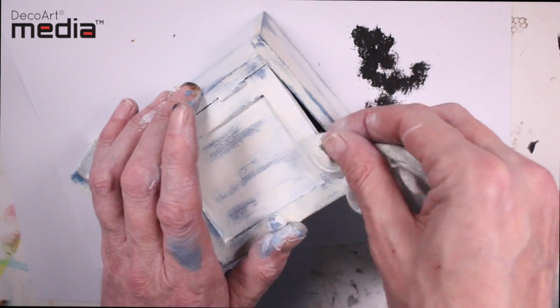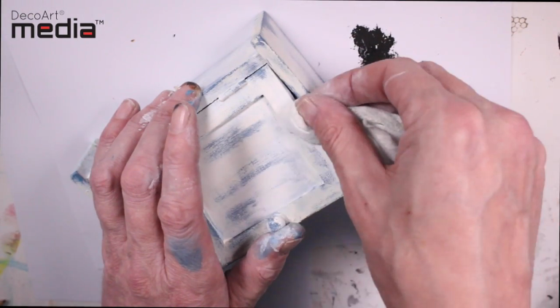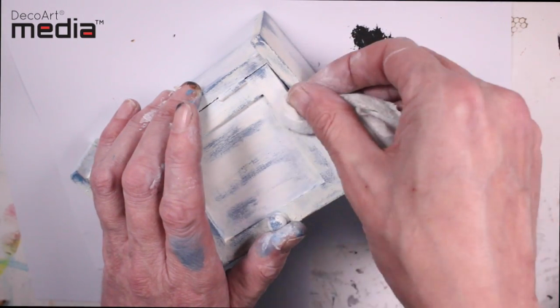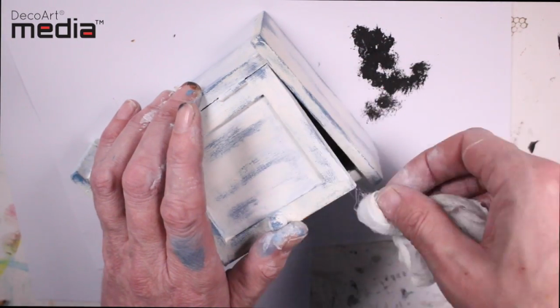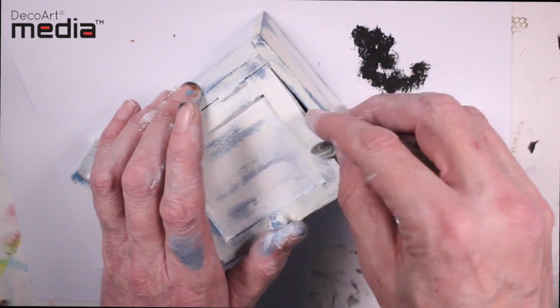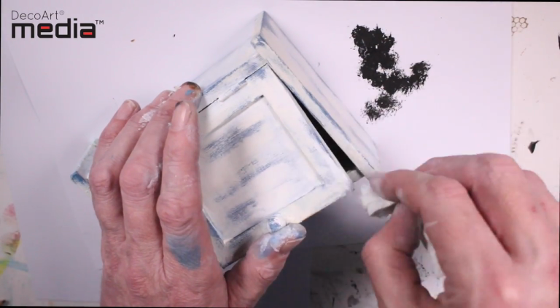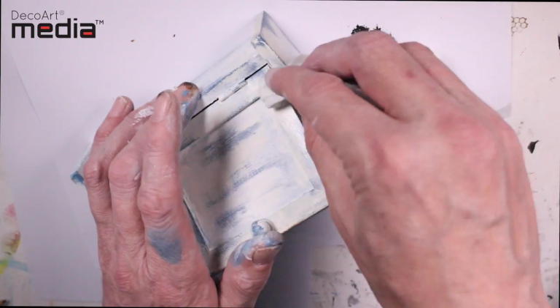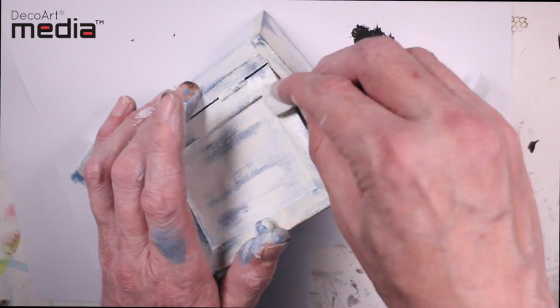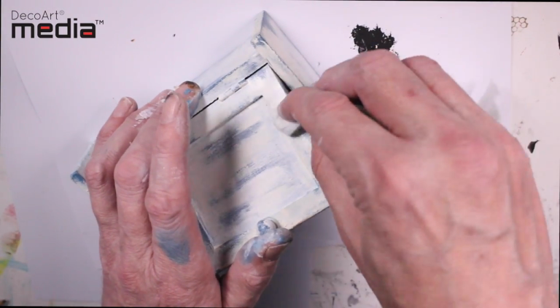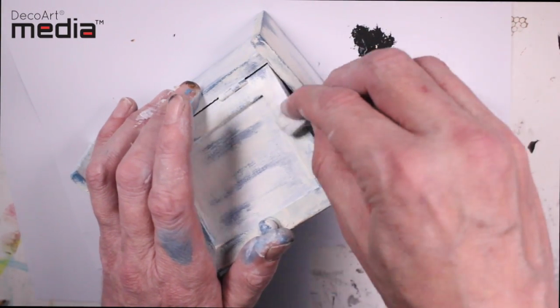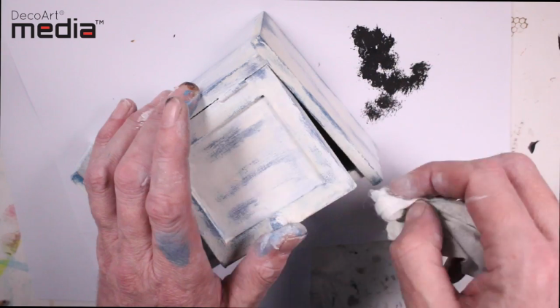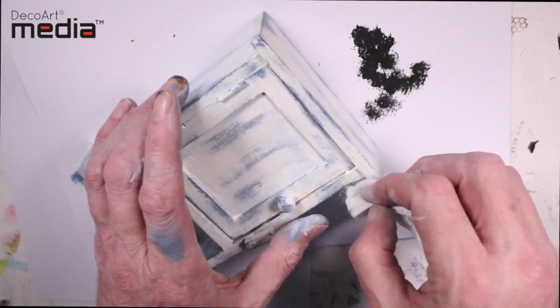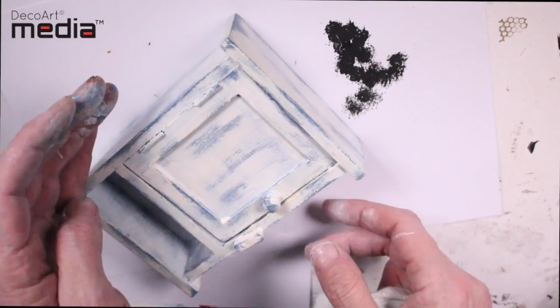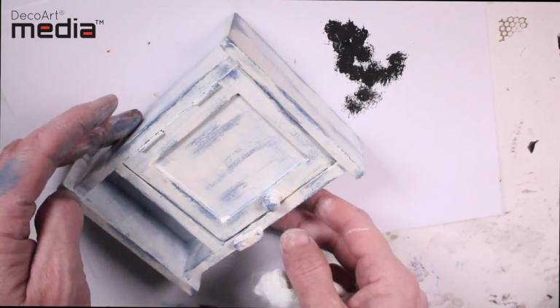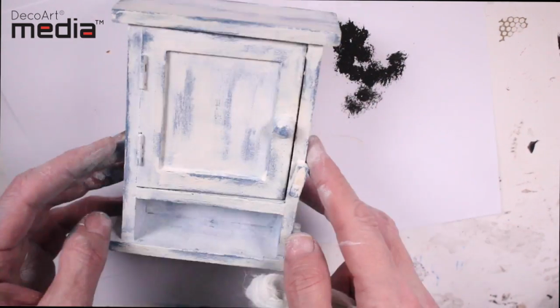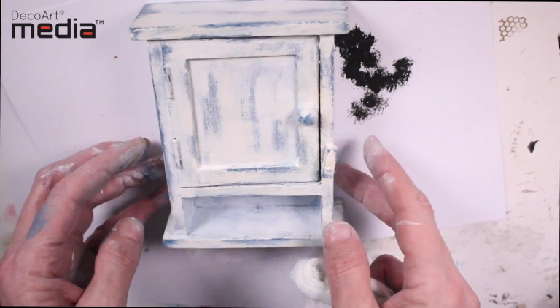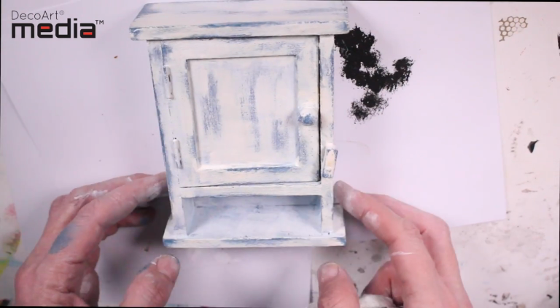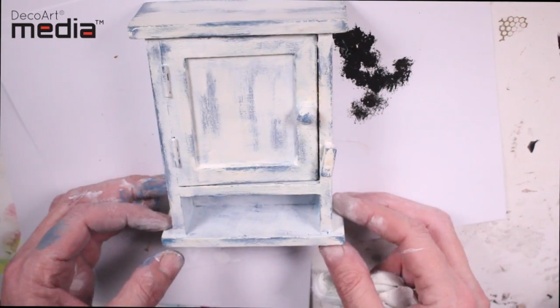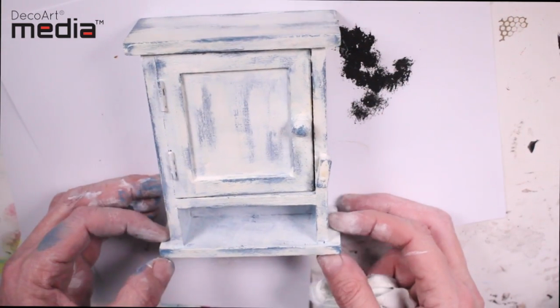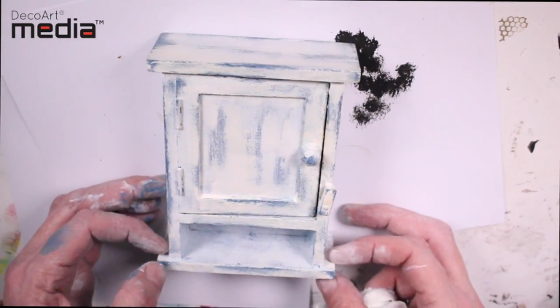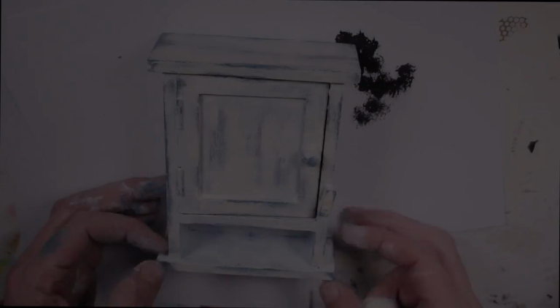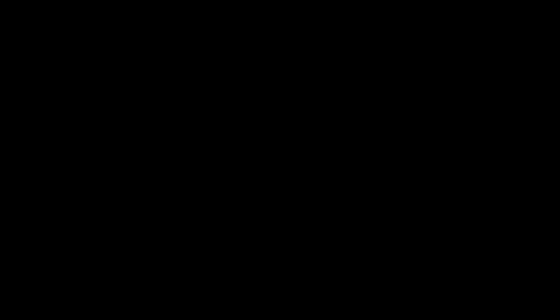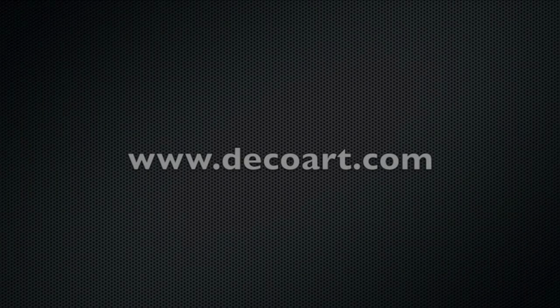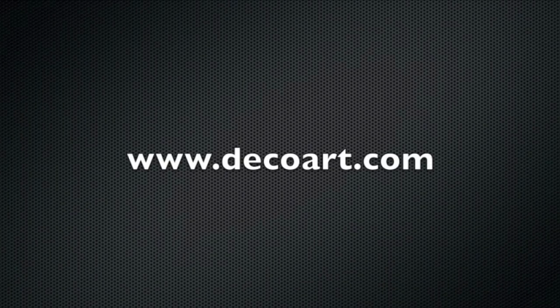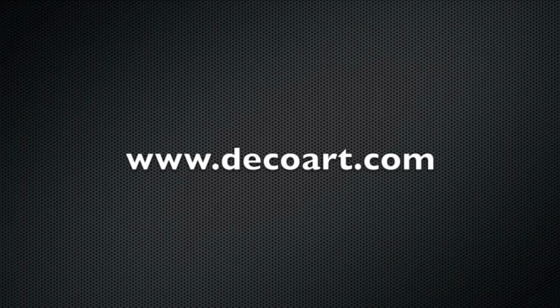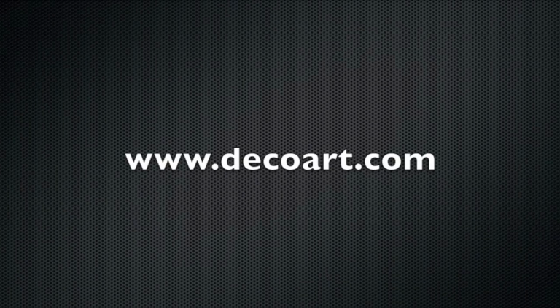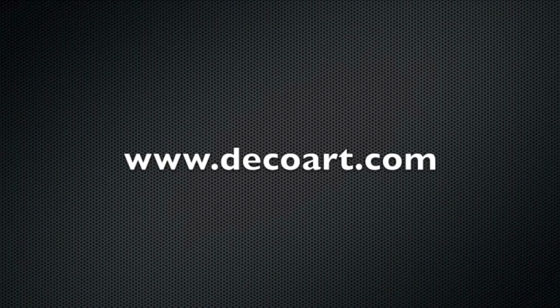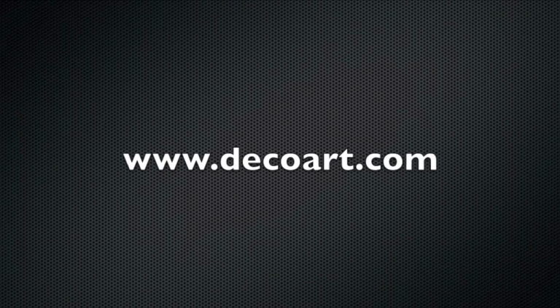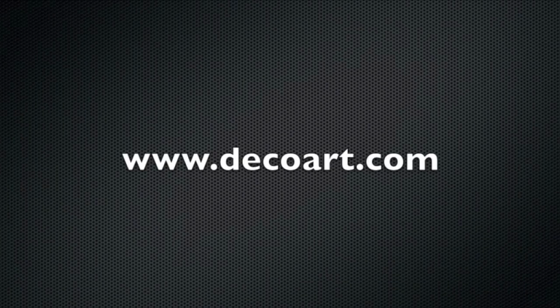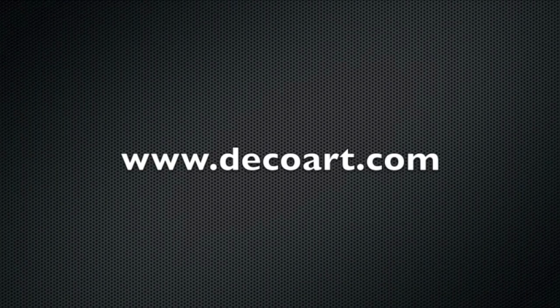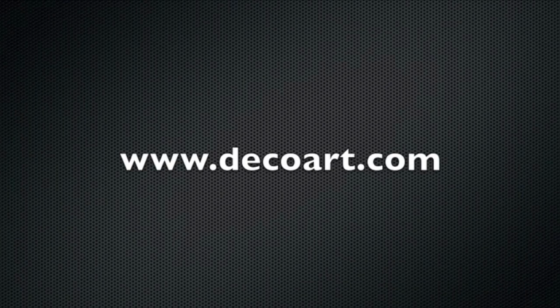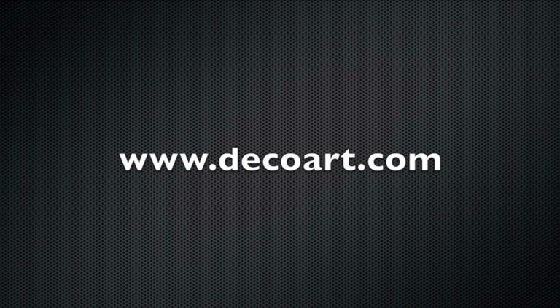I hope this video has been easy to follow, and thanks so much for watching. For more information about the Media range, please visit DecoArt.com.